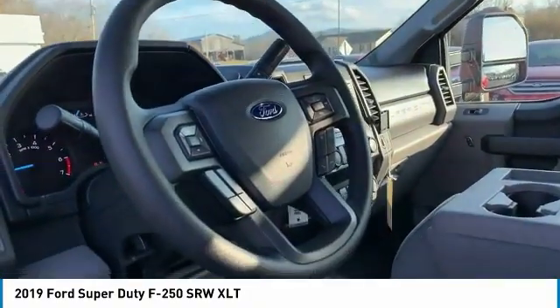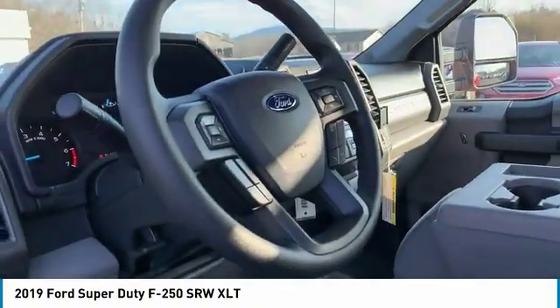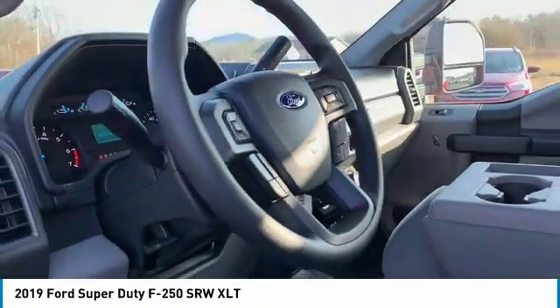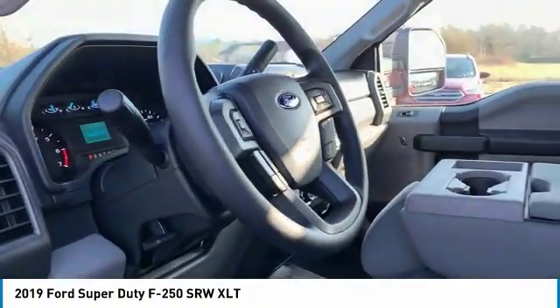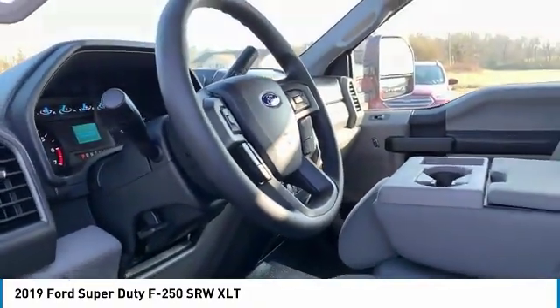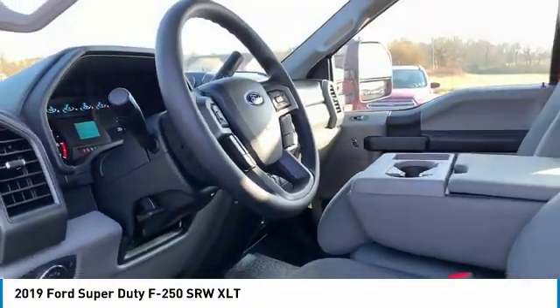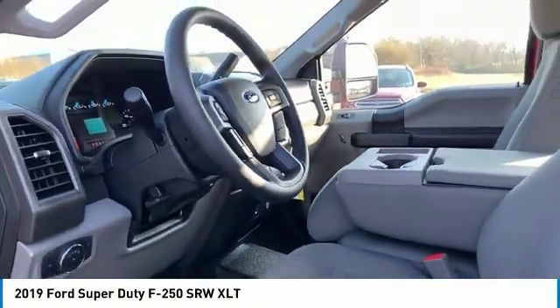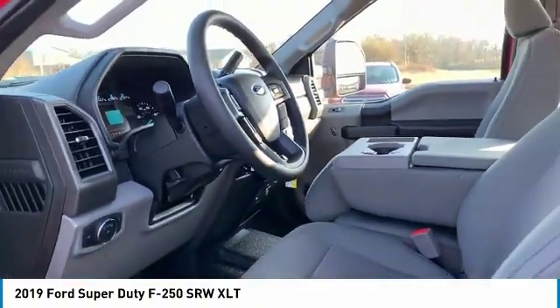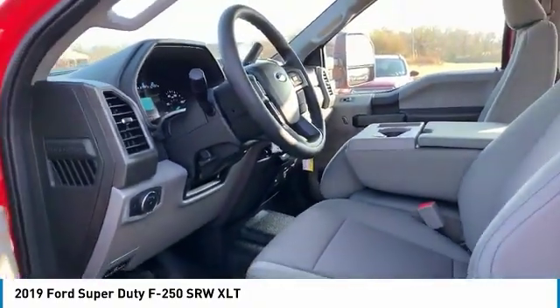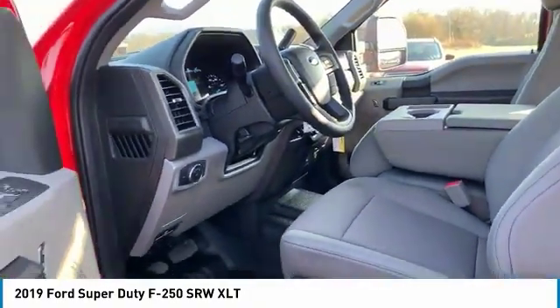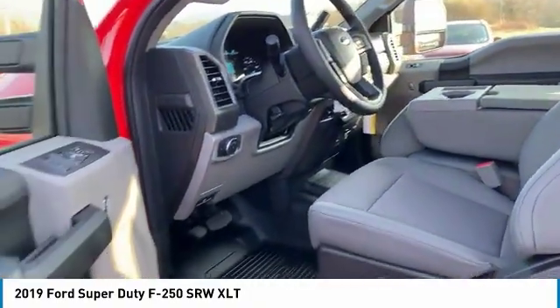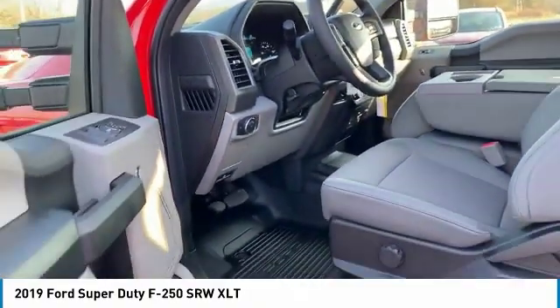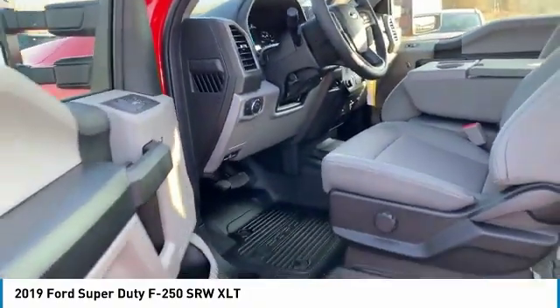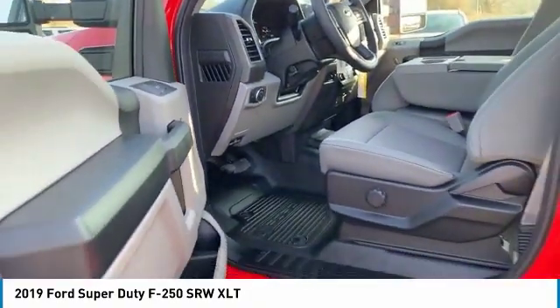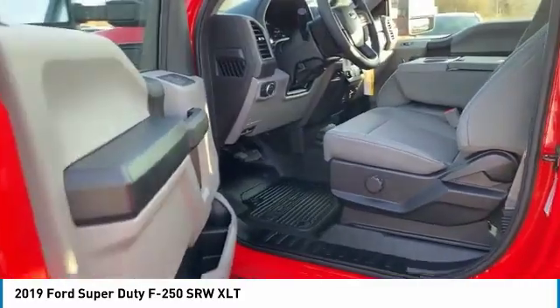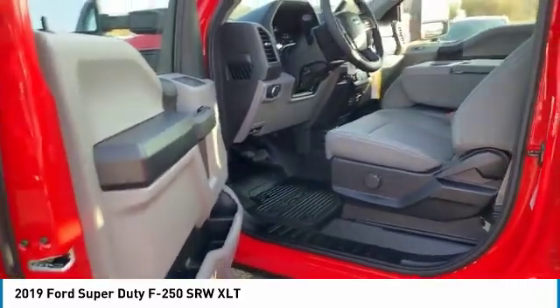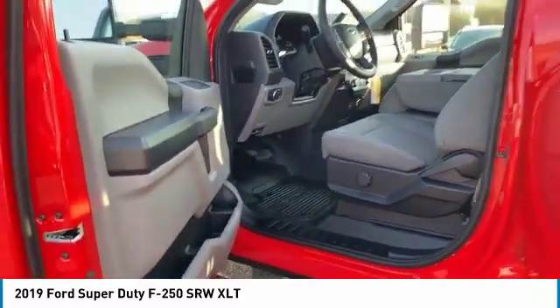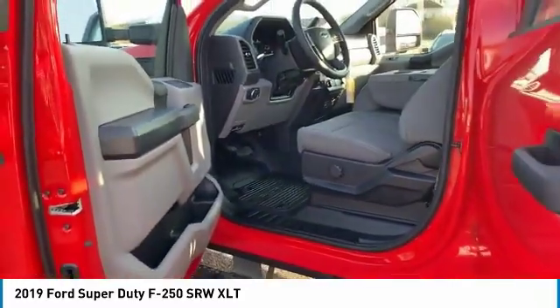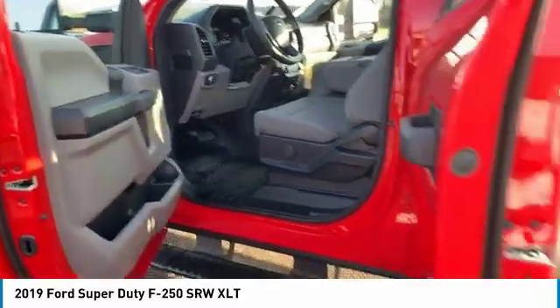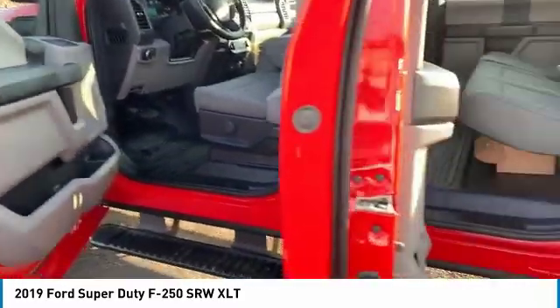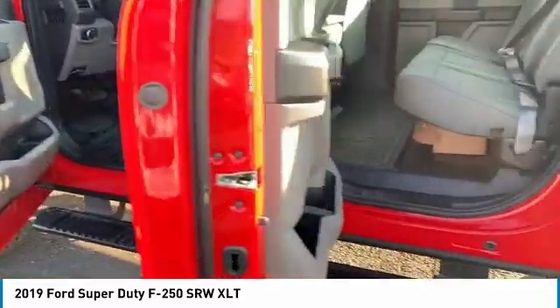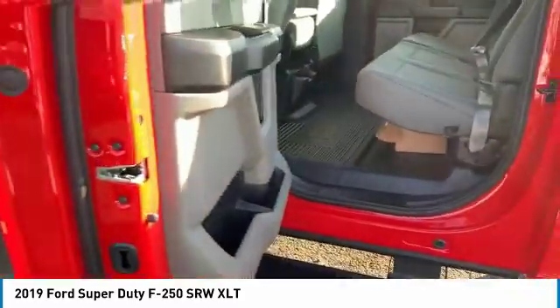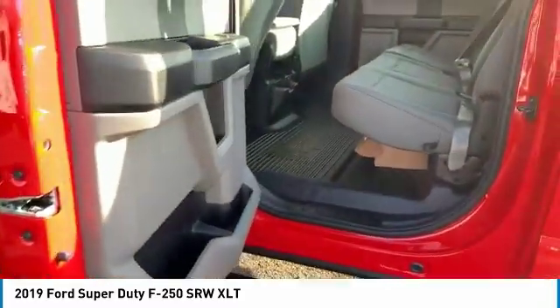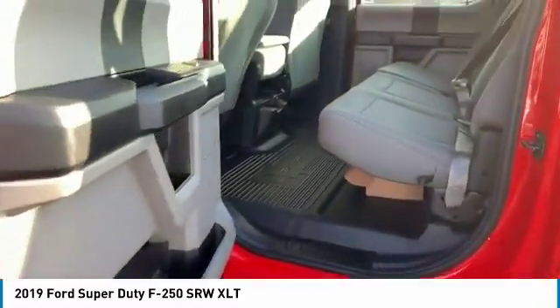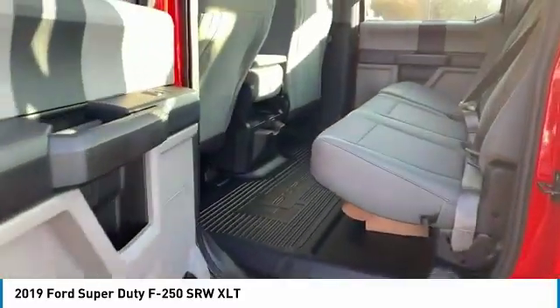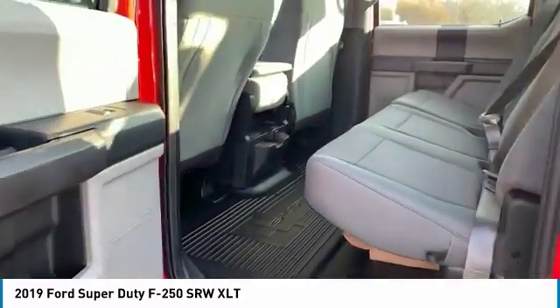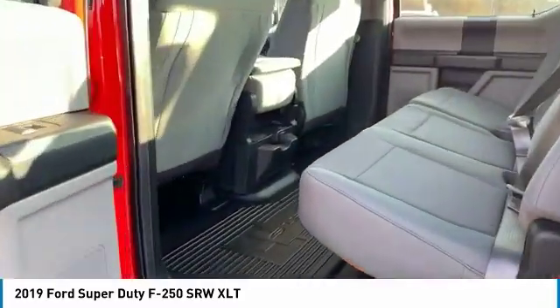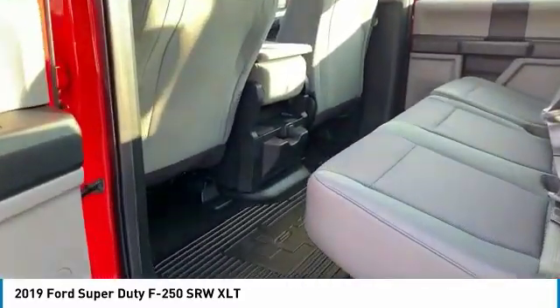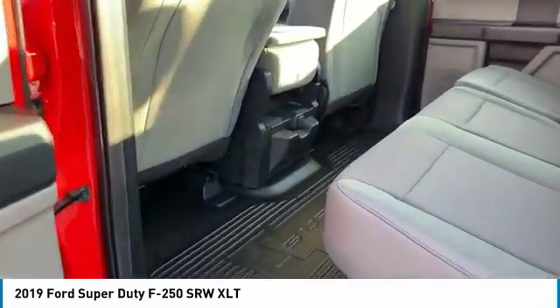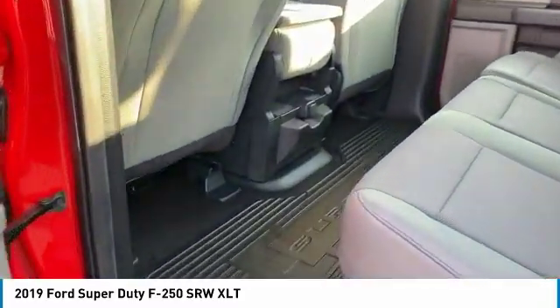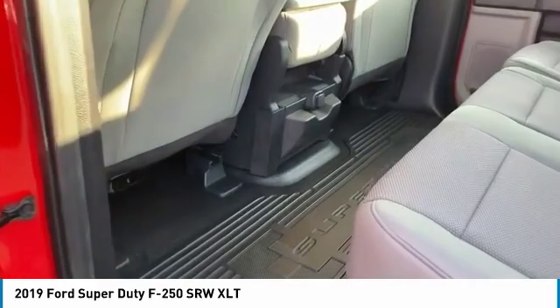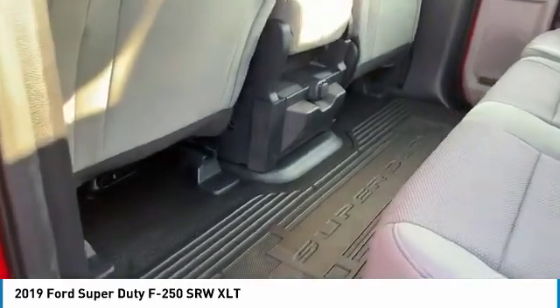Power steering, AM FM stereo radio, bedliner, trip computer, intermittent wipers. Wouldn't you look great in this vehicle? Stop in today and see for yourself.